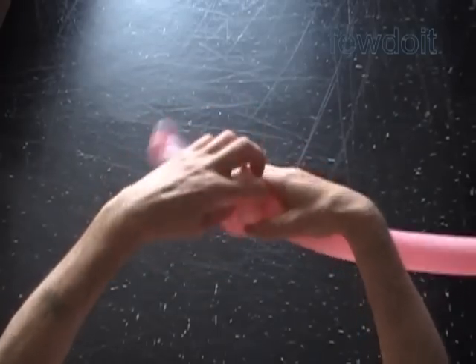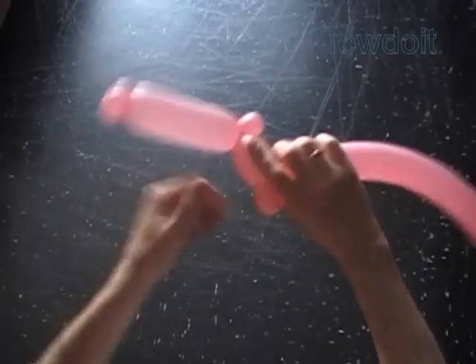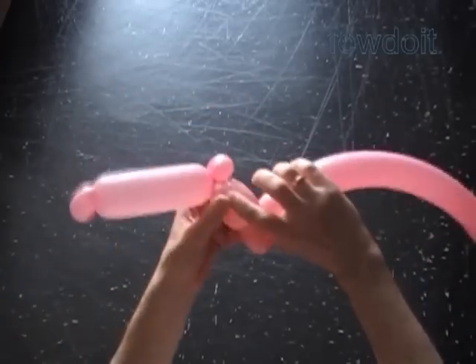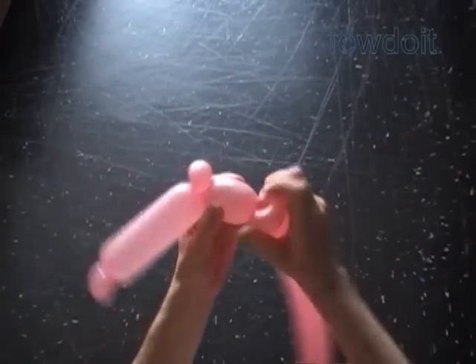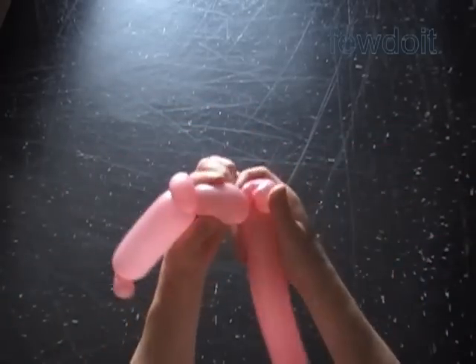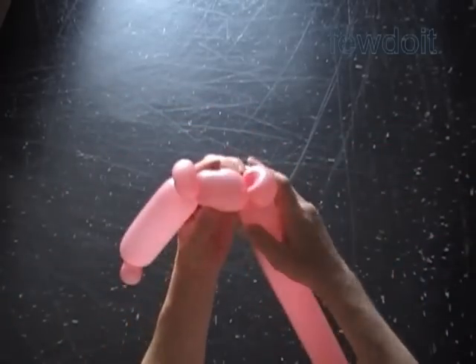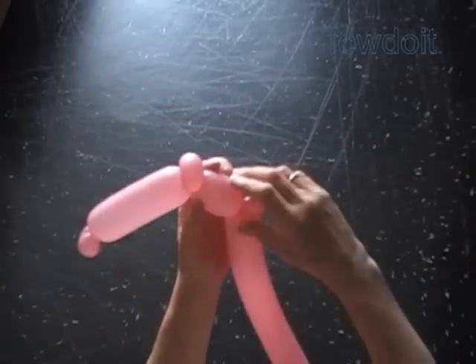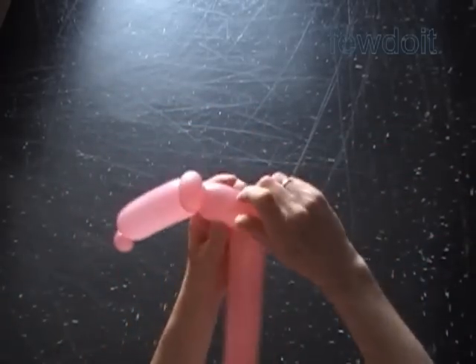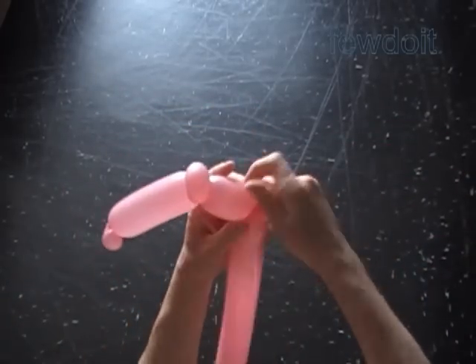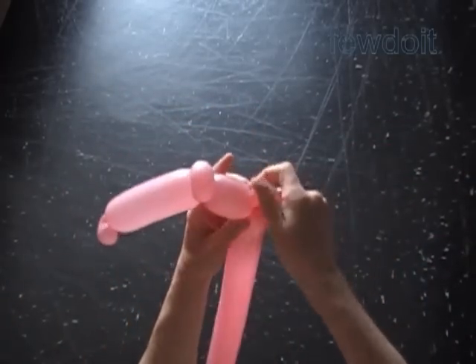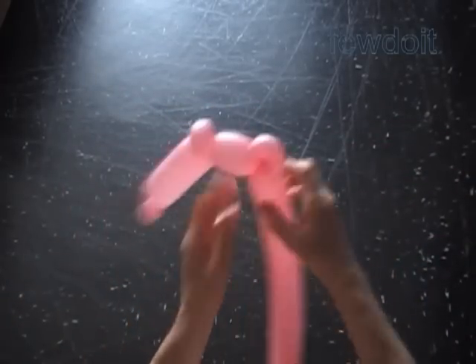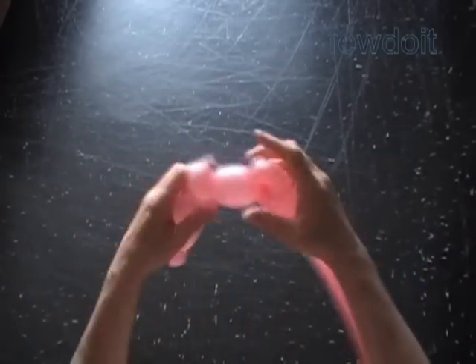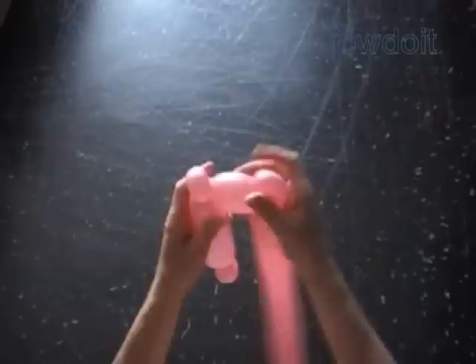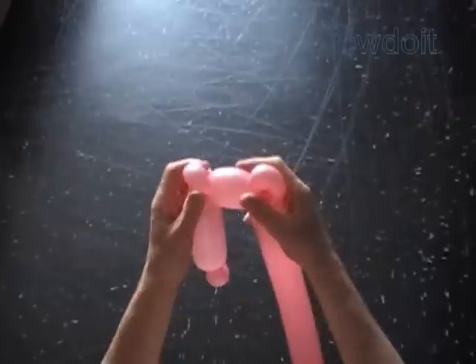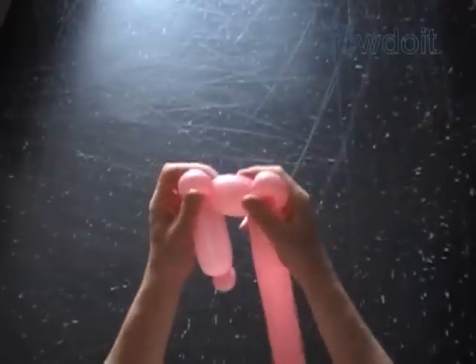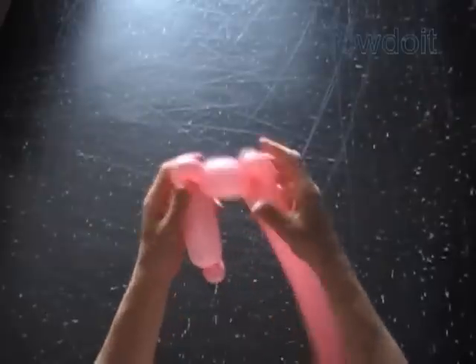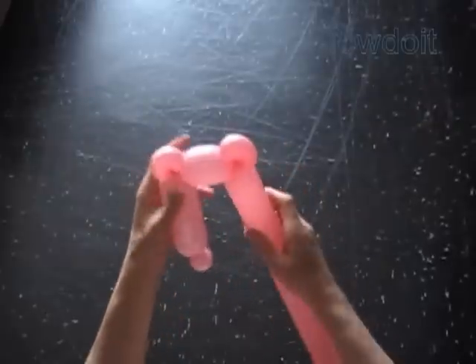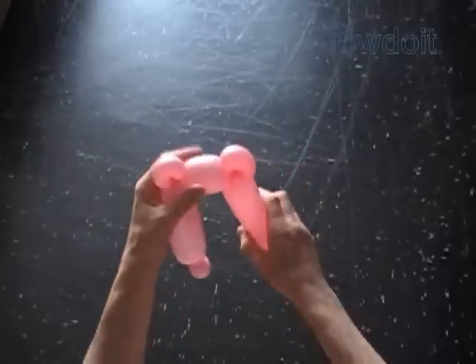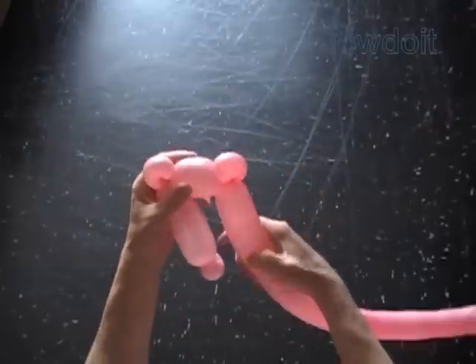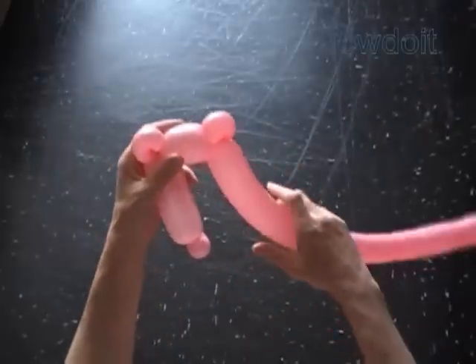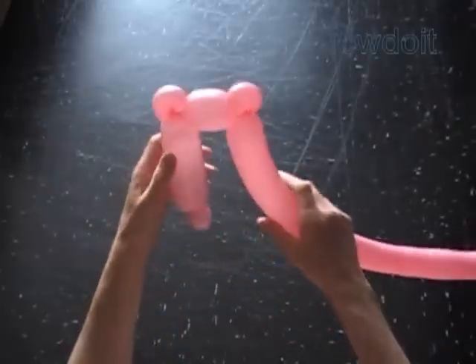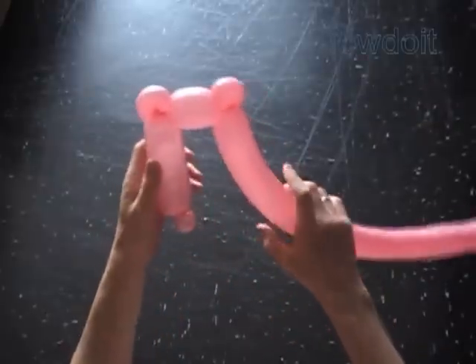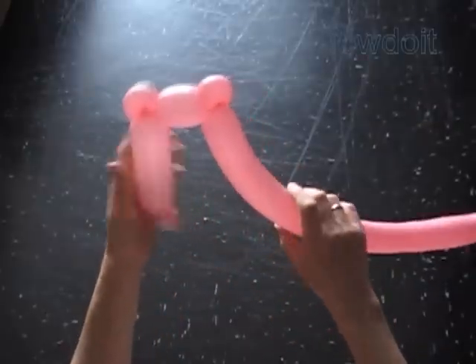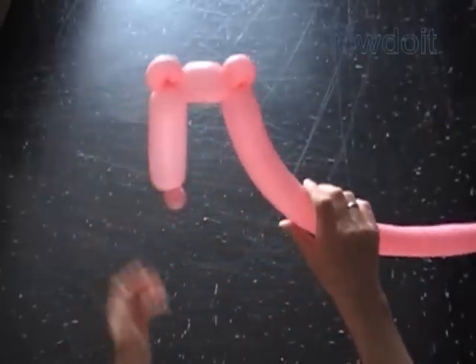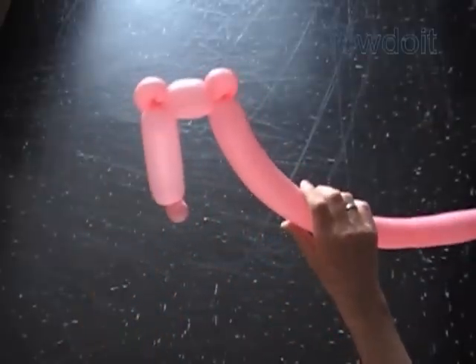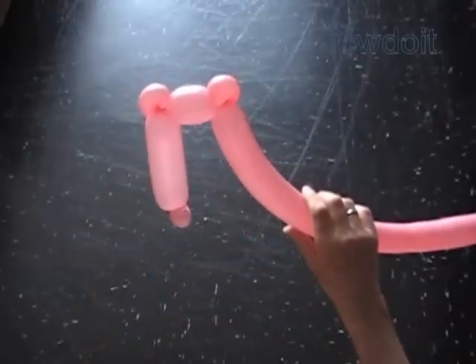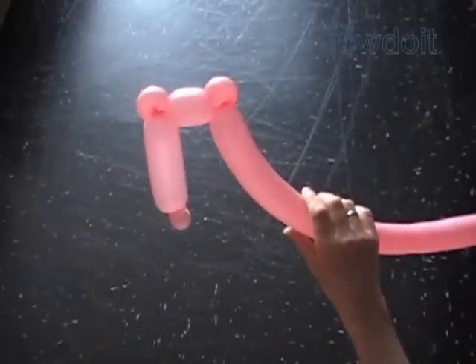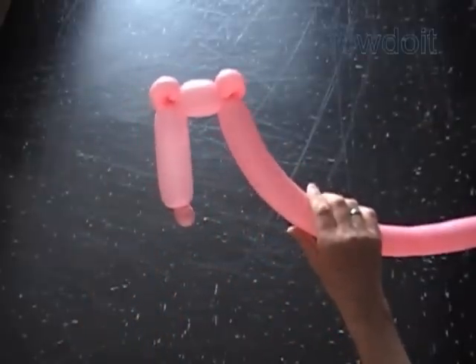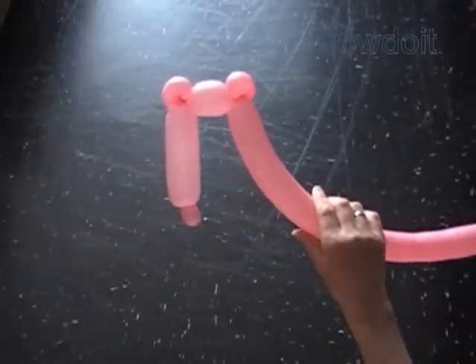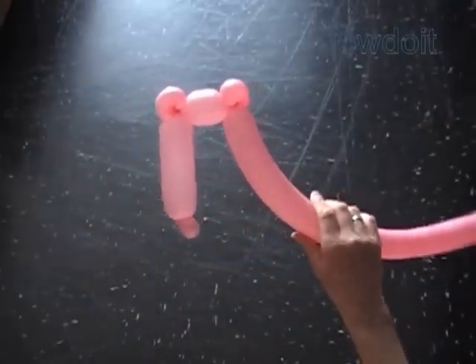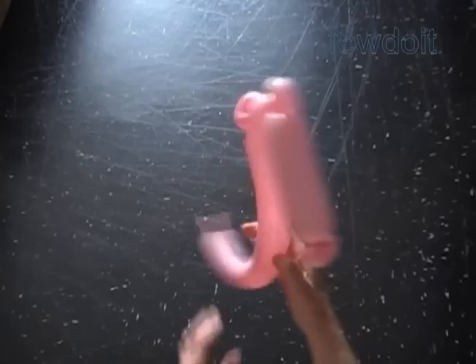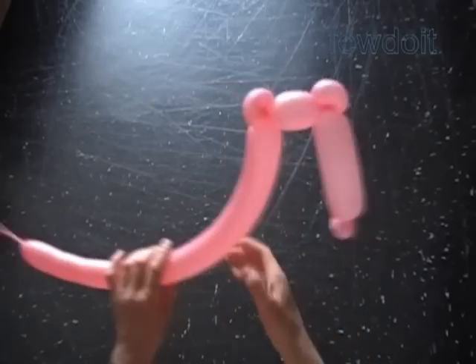At this point our sculpture already has the shape of letter L. We just have to fix the bubbles in proper positions.